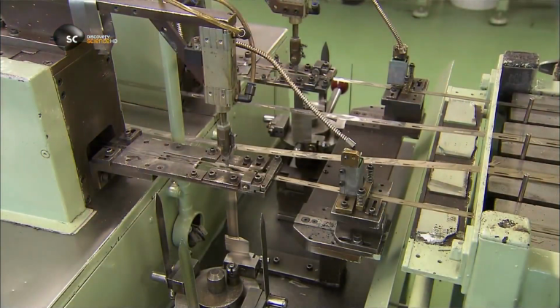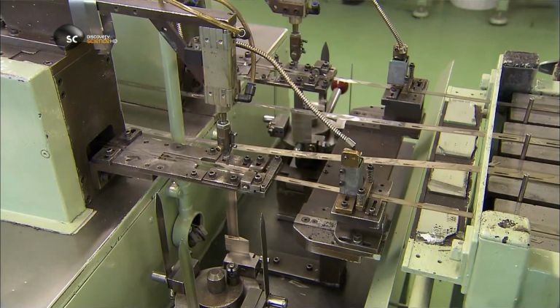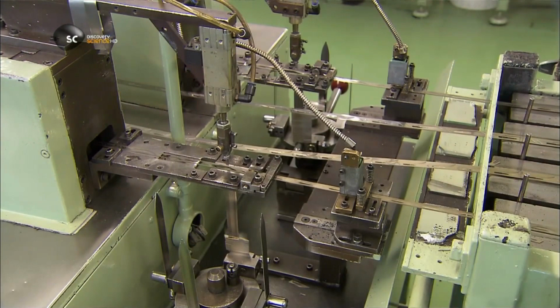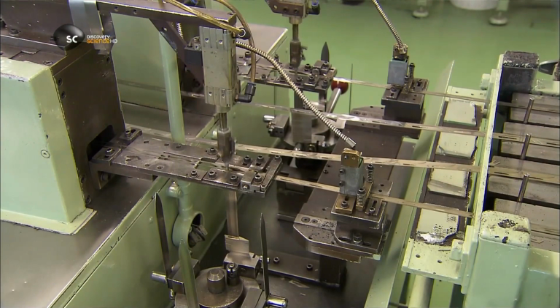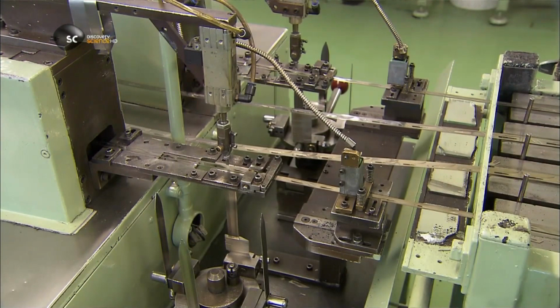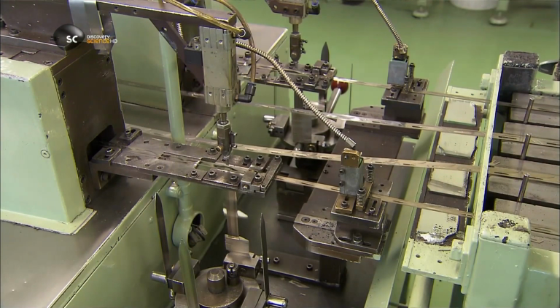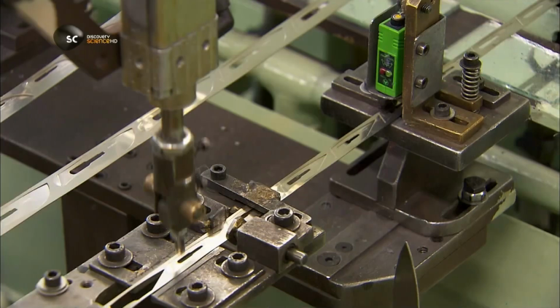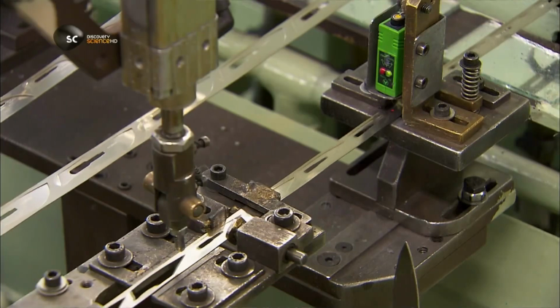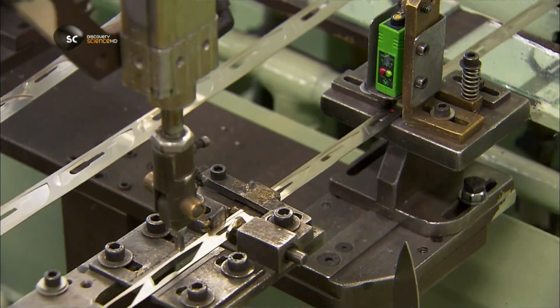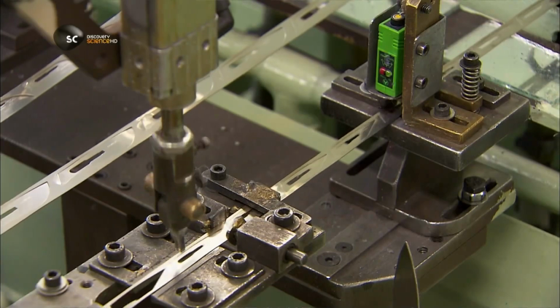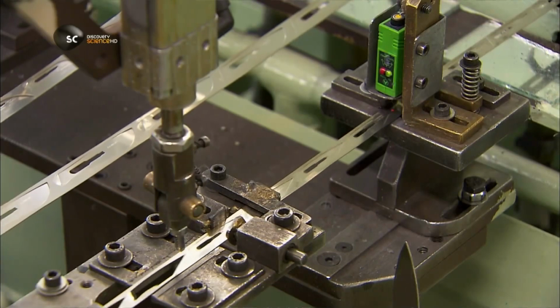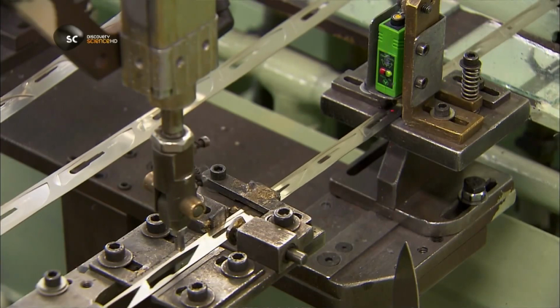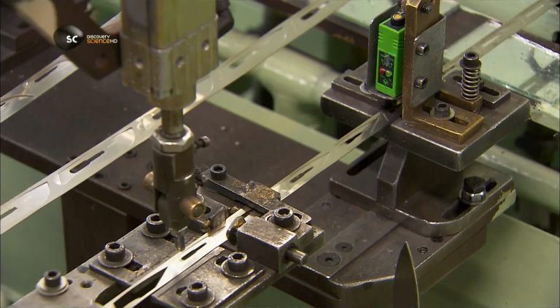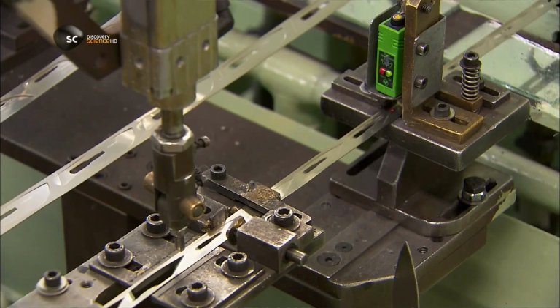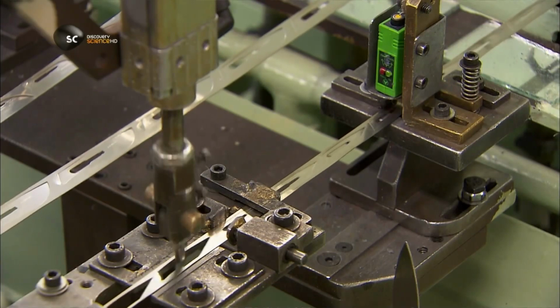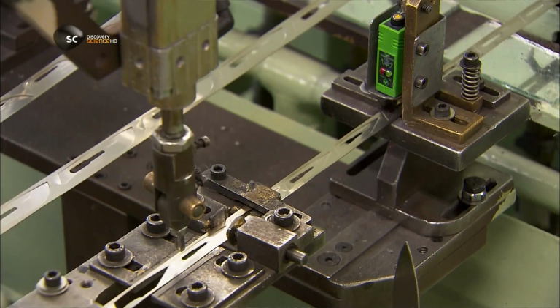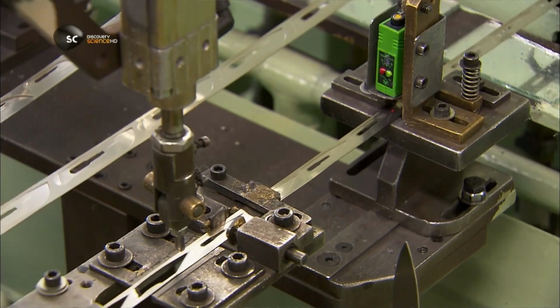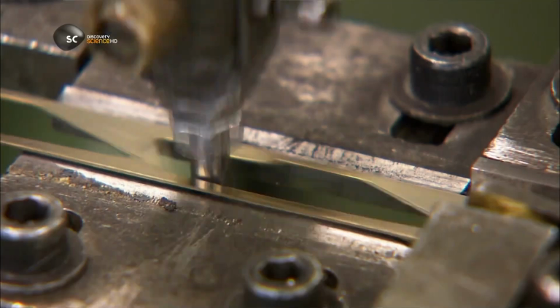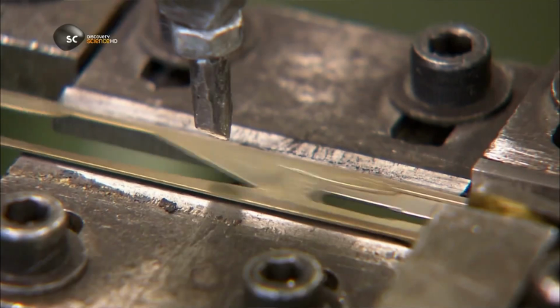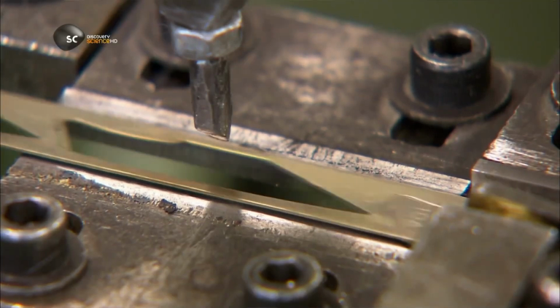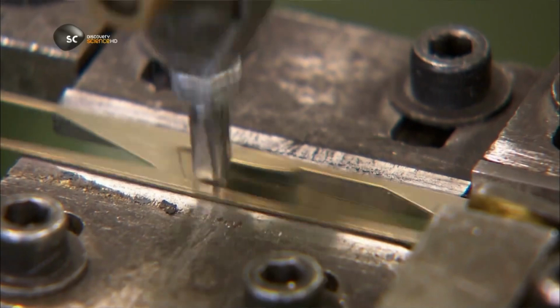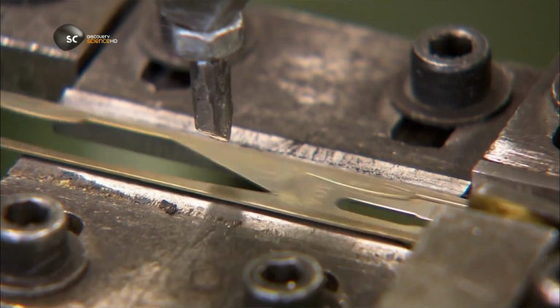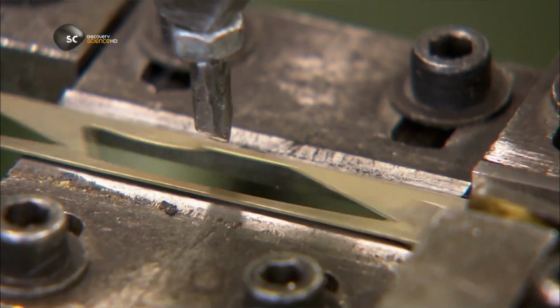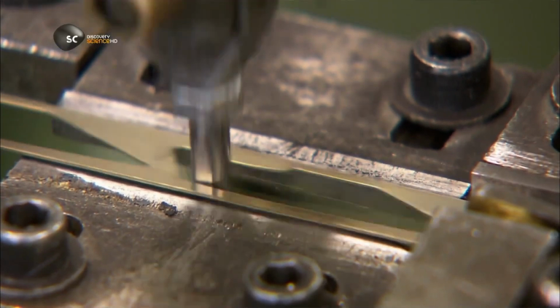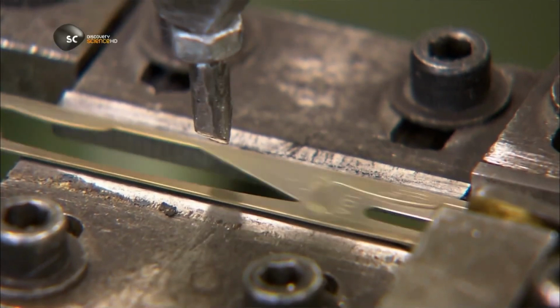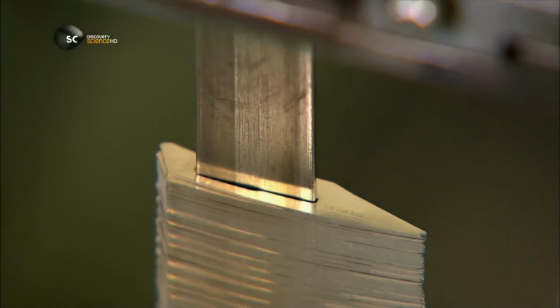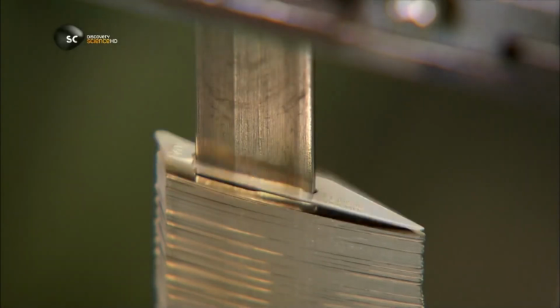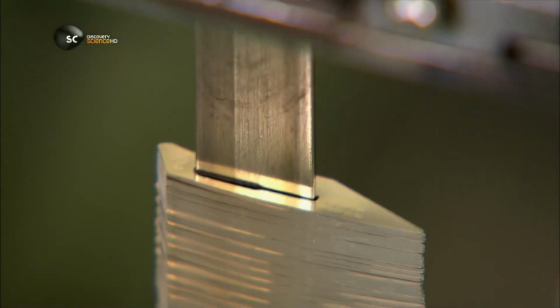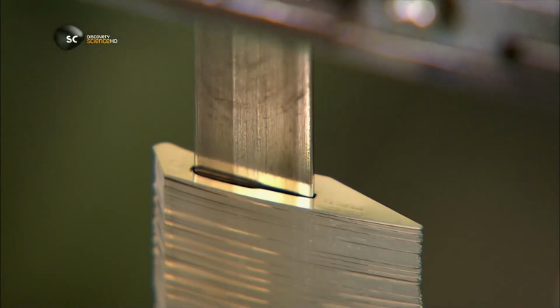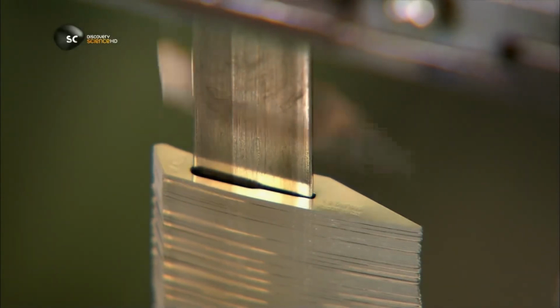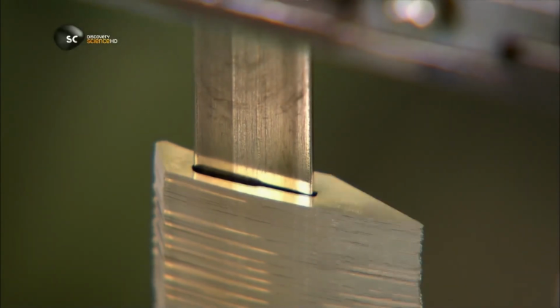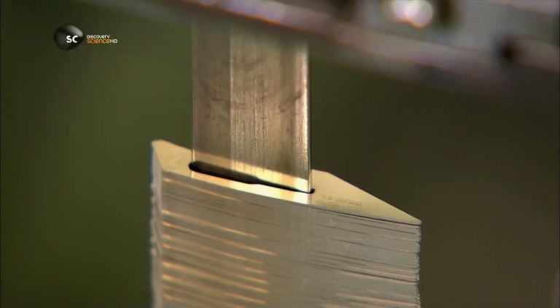From the furnace, they move through a punching tool that pops them from the strip. The separated blanks then stack on a peg.